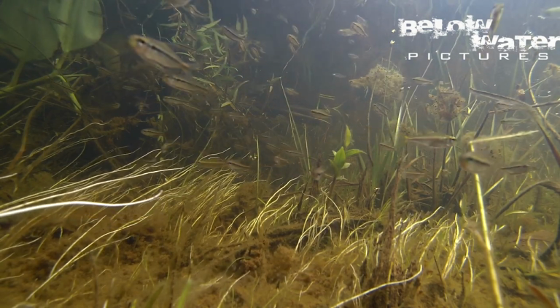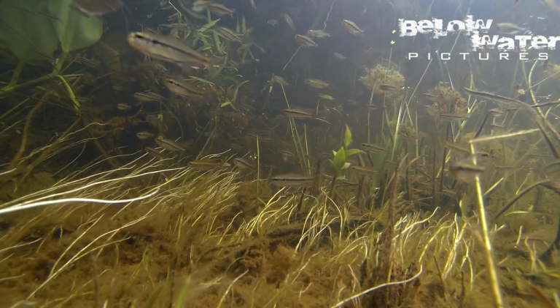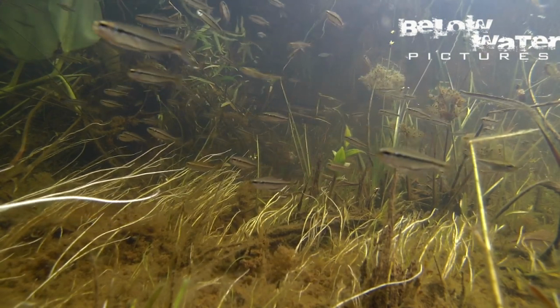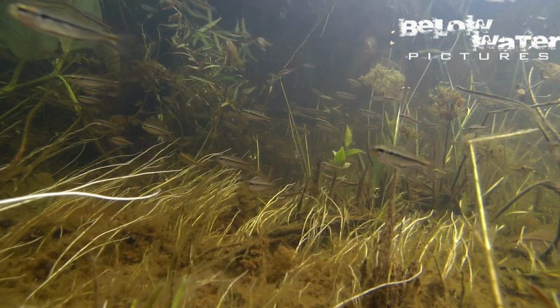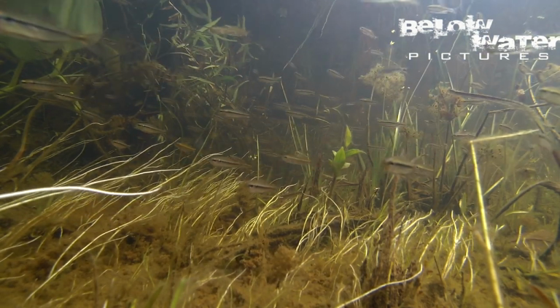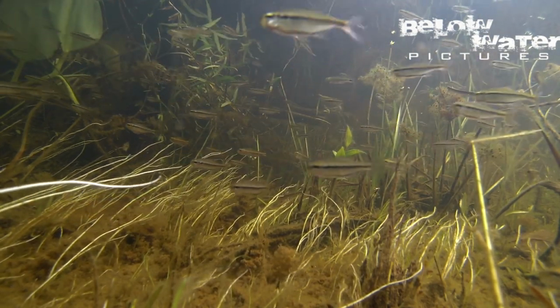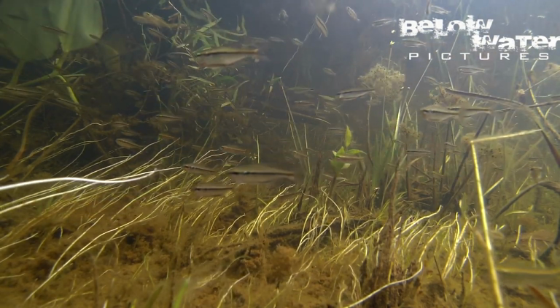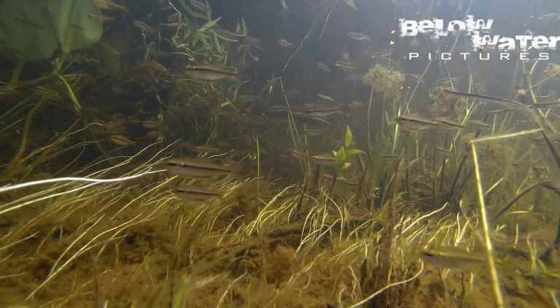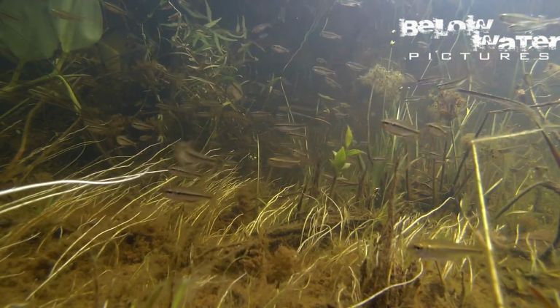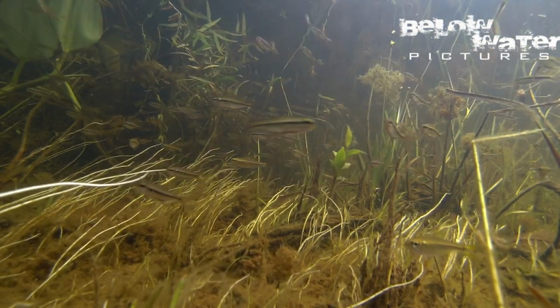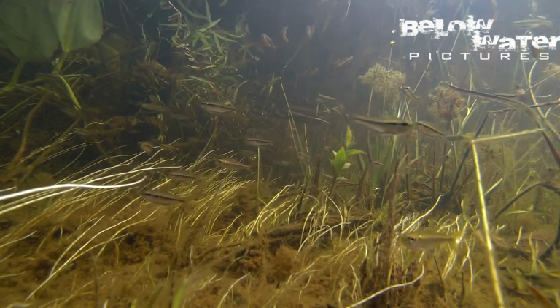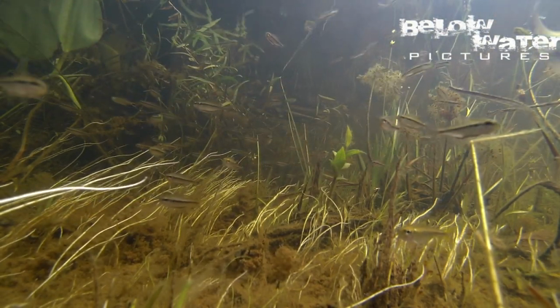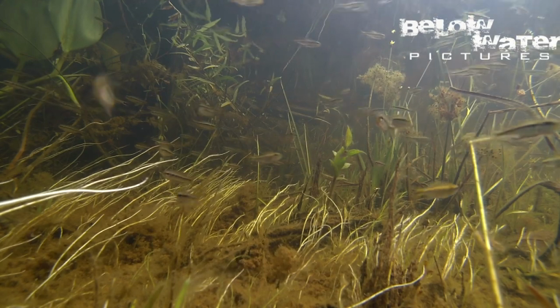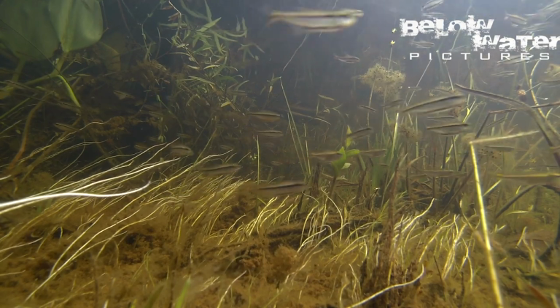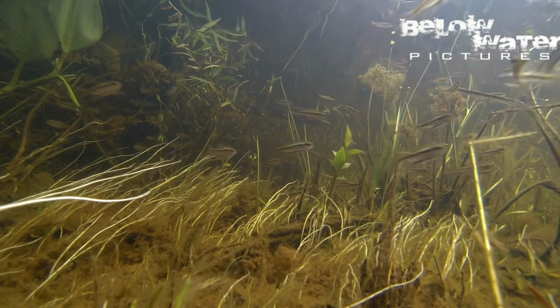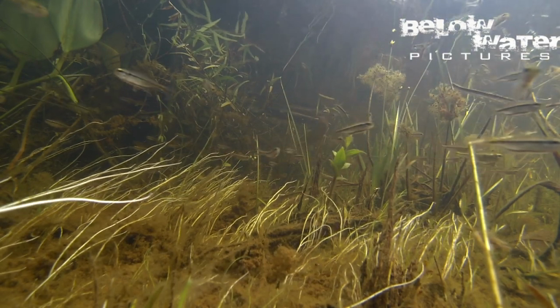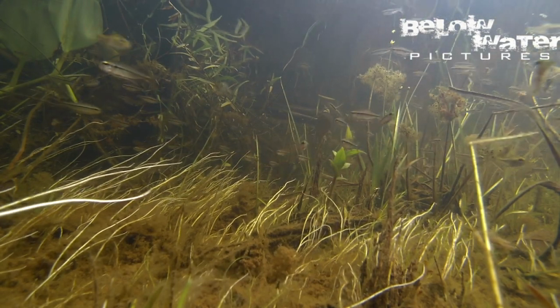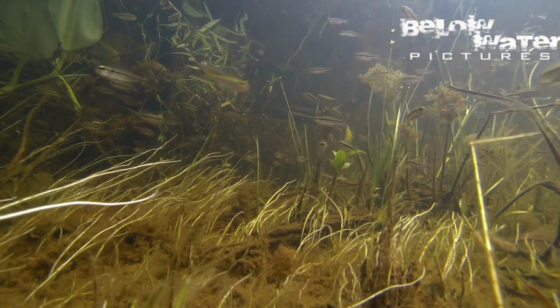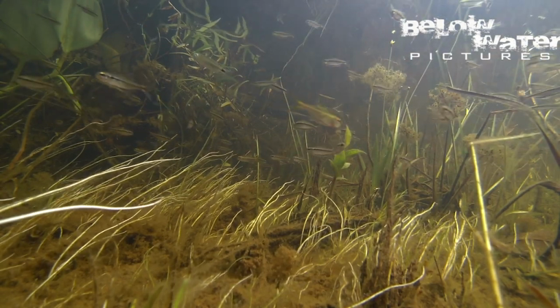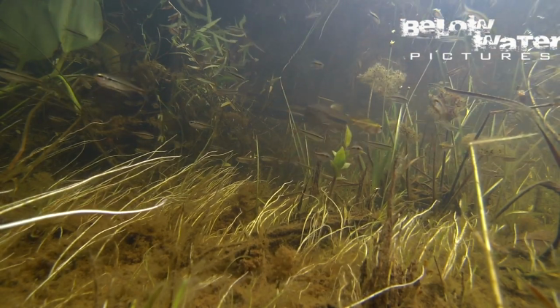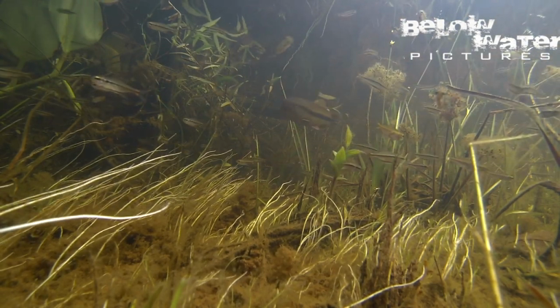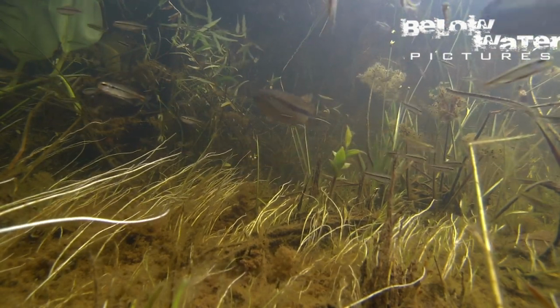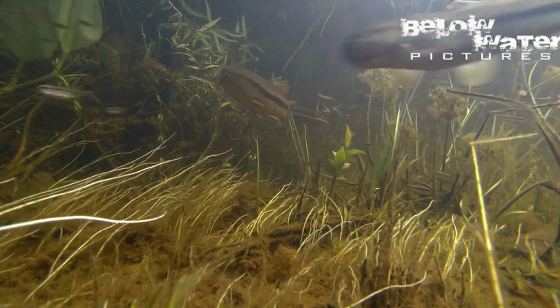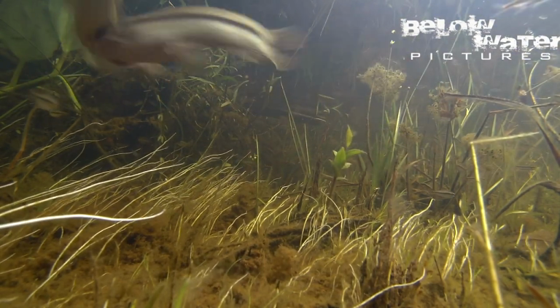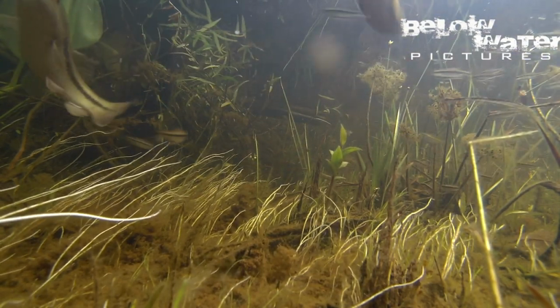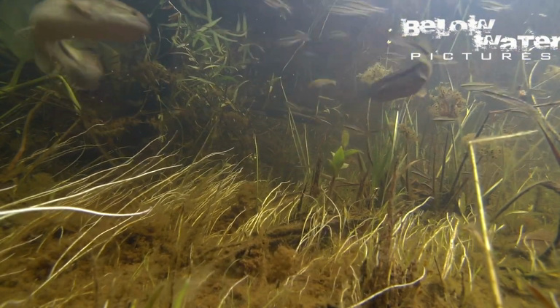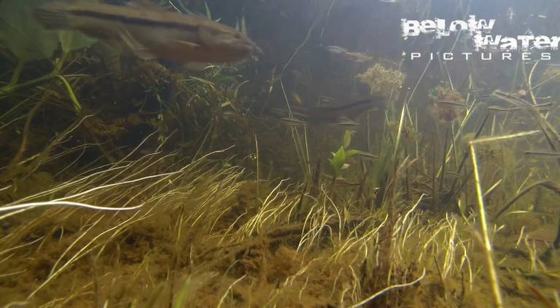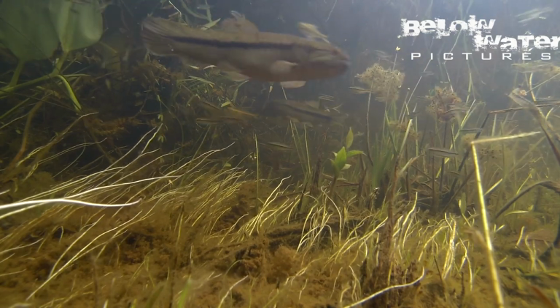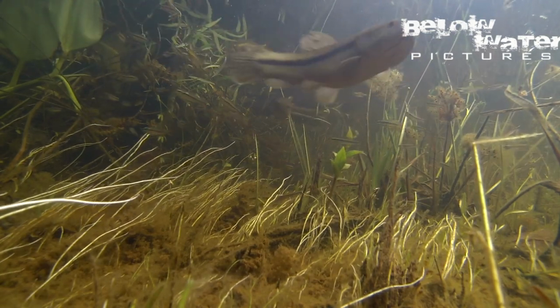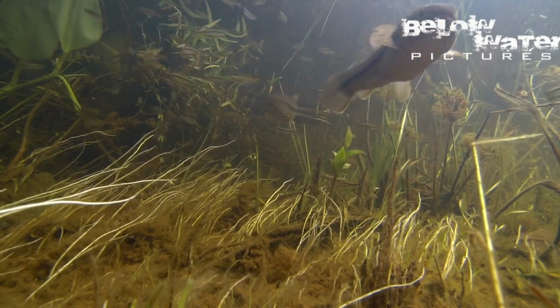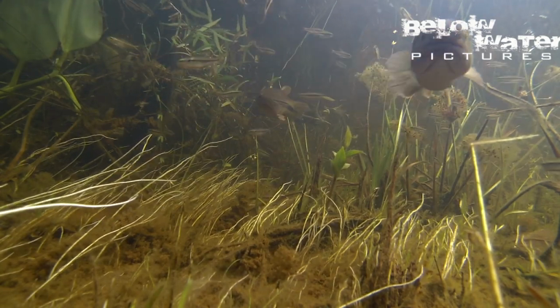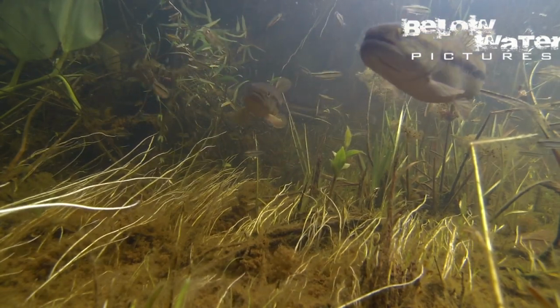The wolffish are curious, often approaching the camera. It's best not to wiggle your finger when they are close, because they would likely try to test if they can swallow it — and their teeth are very sharp.